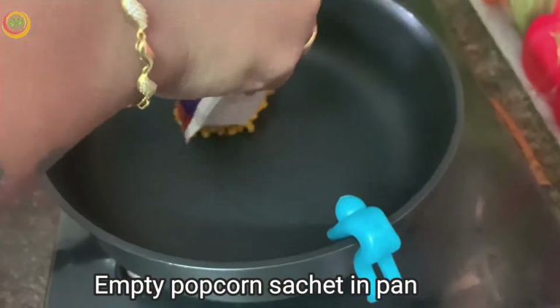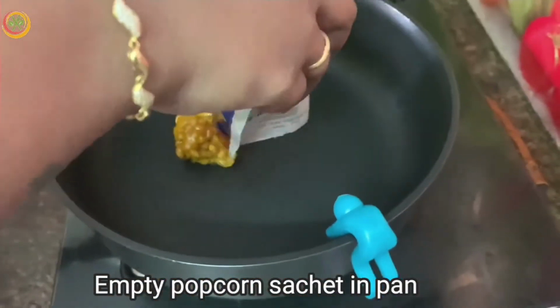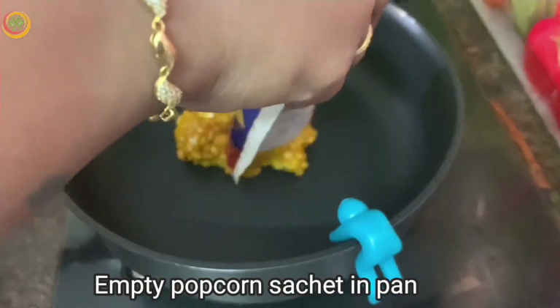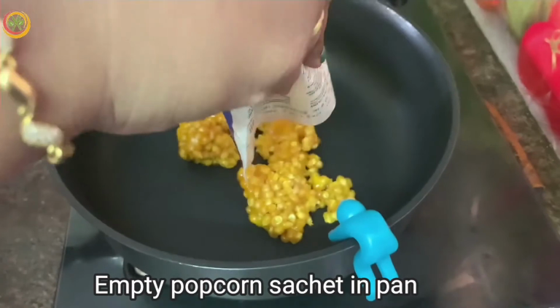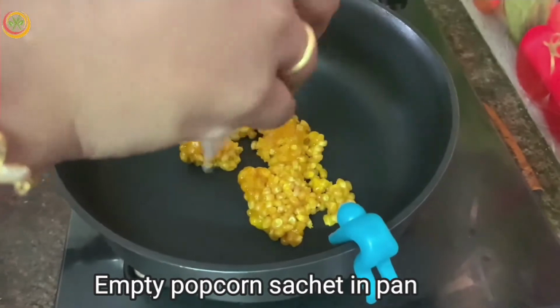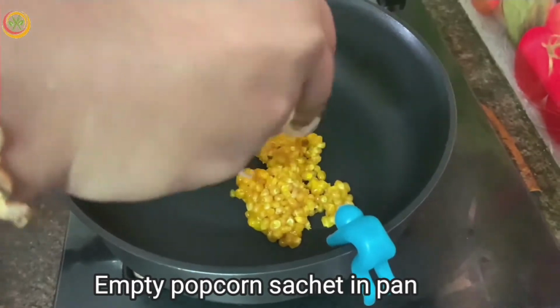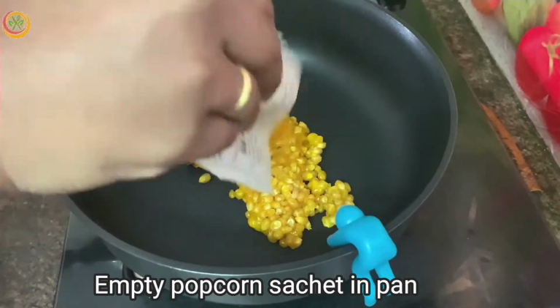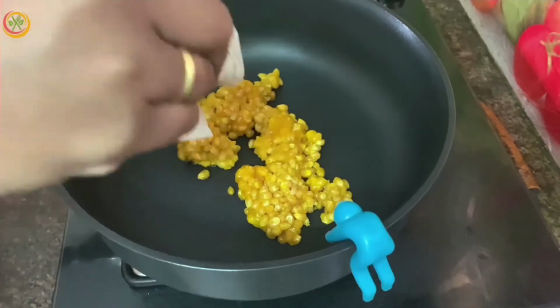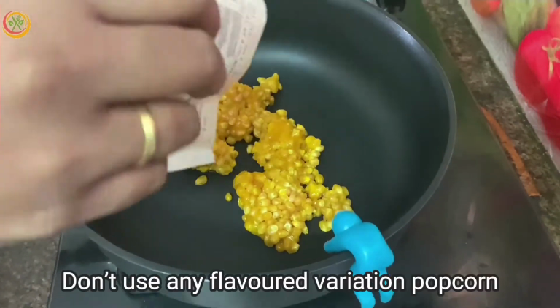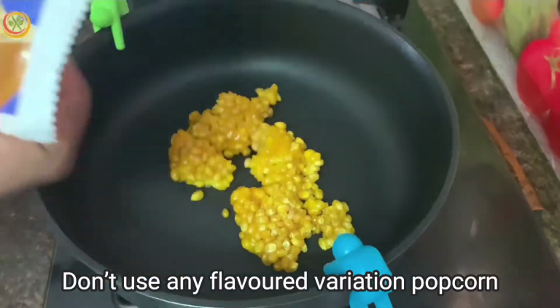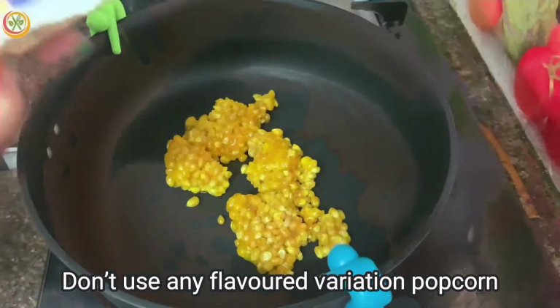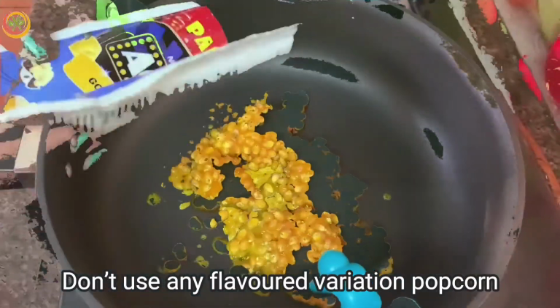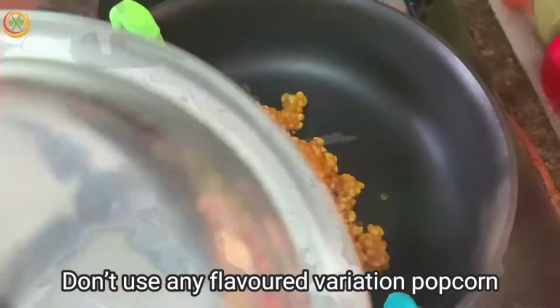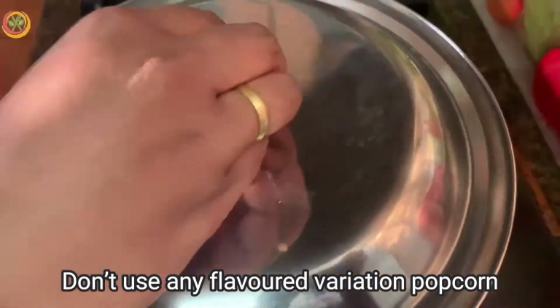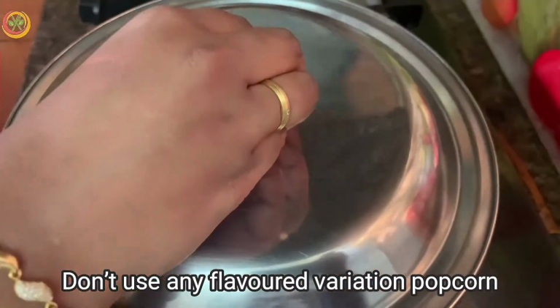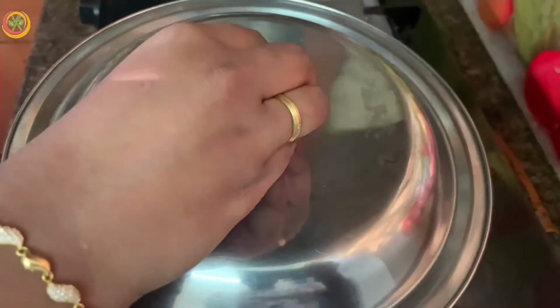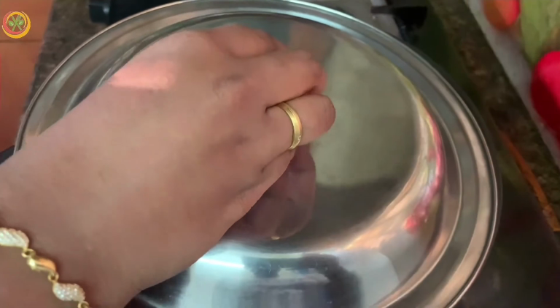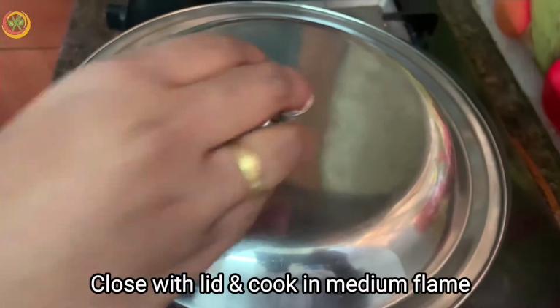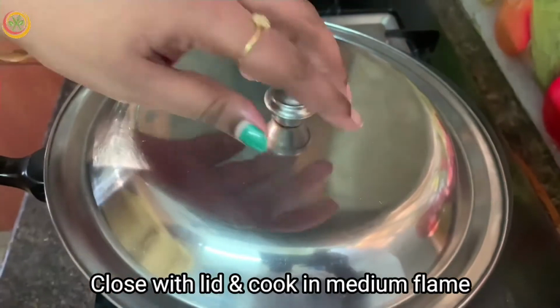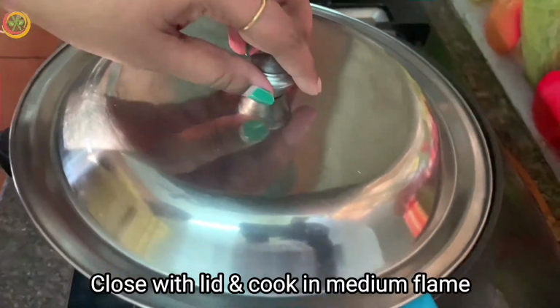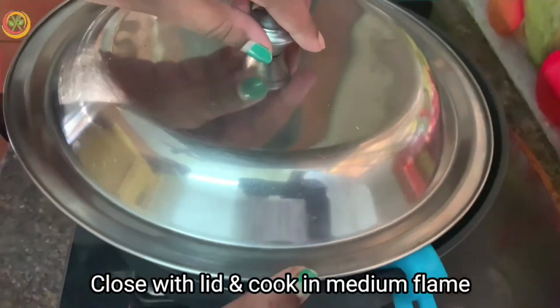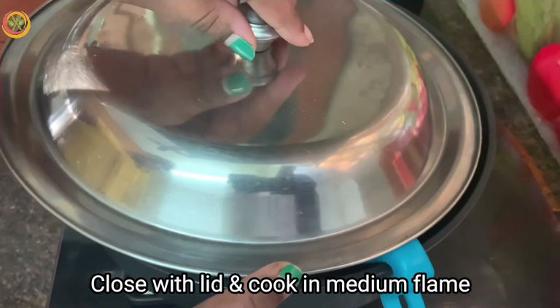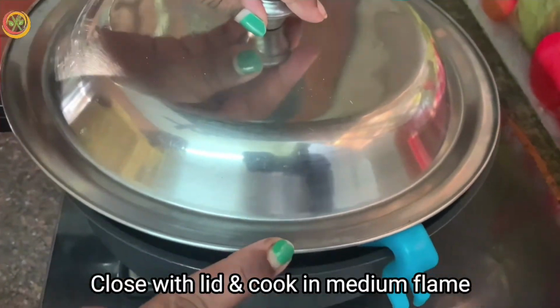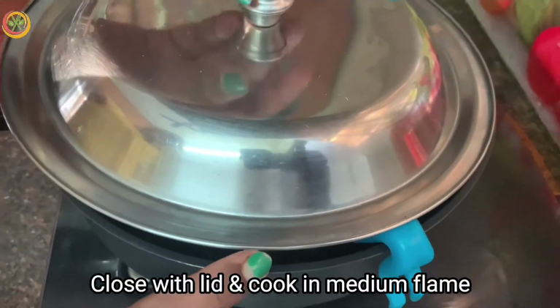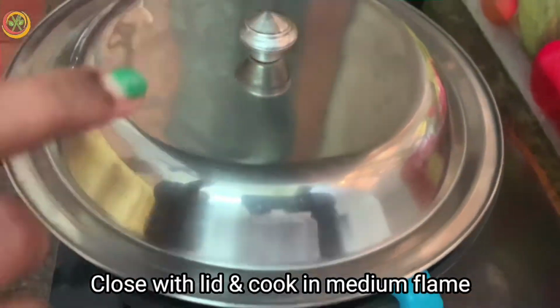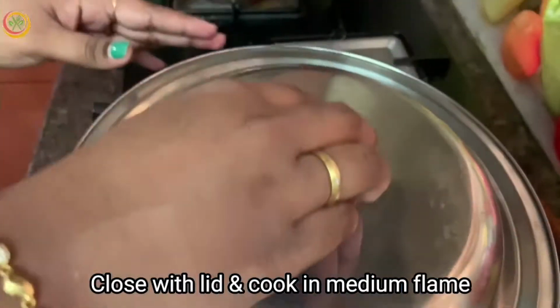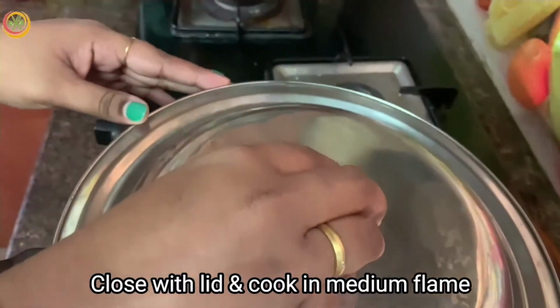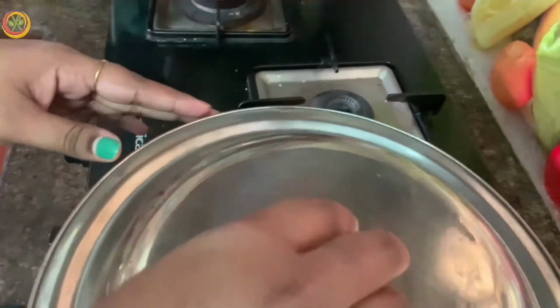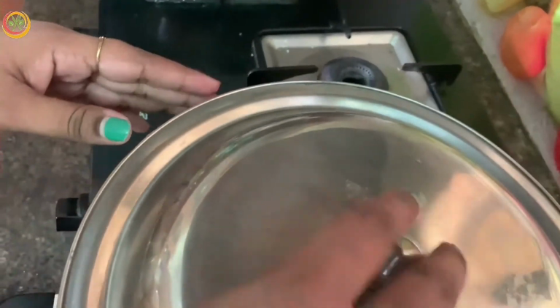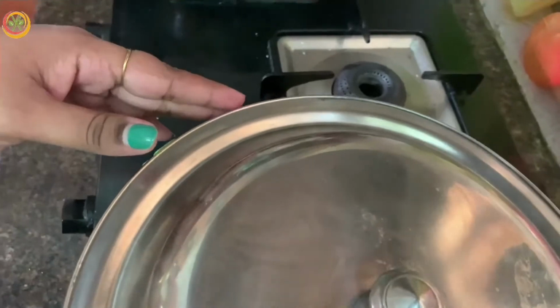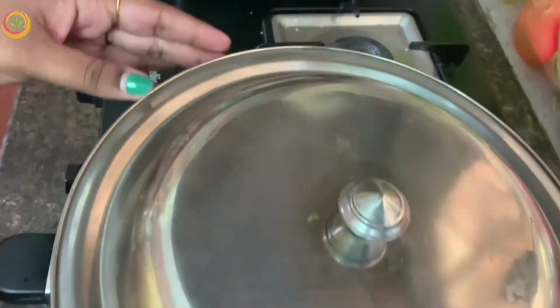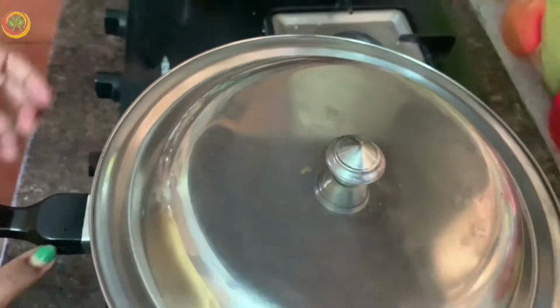Now, I am using a golden sizzle flavor. You can choose a flavorless popcorn — salted or peri-peri. I am cooking it for 8 to 12 minutes.